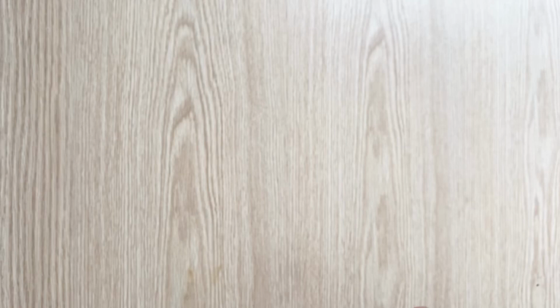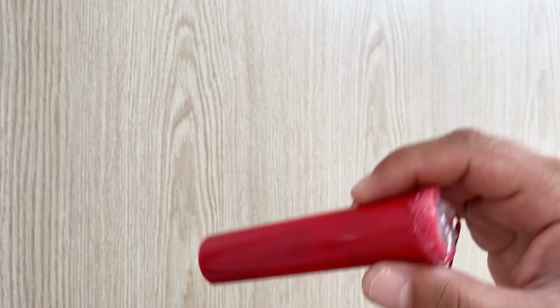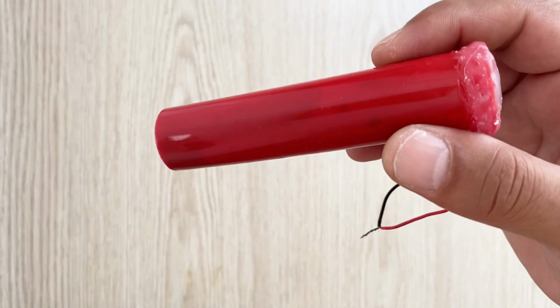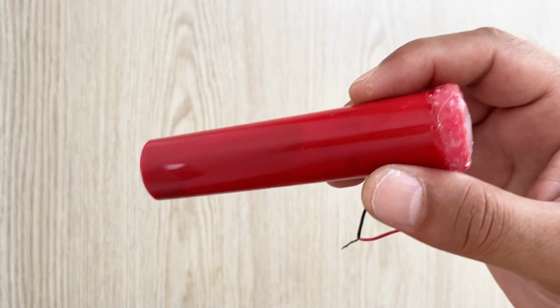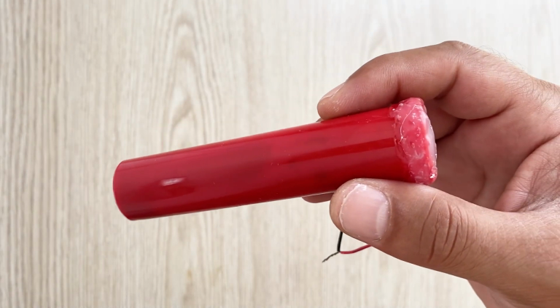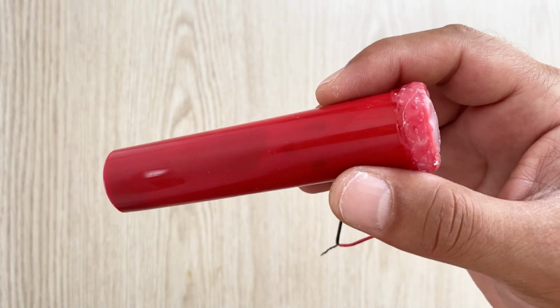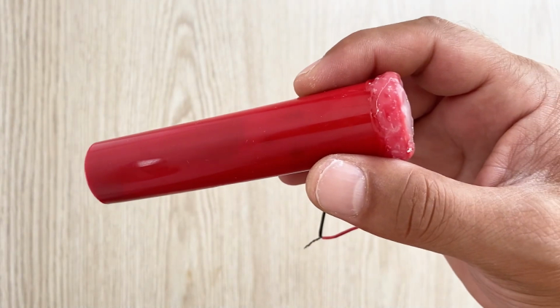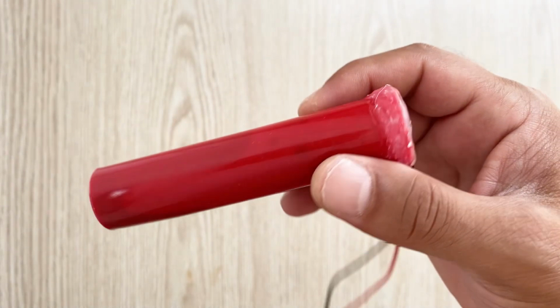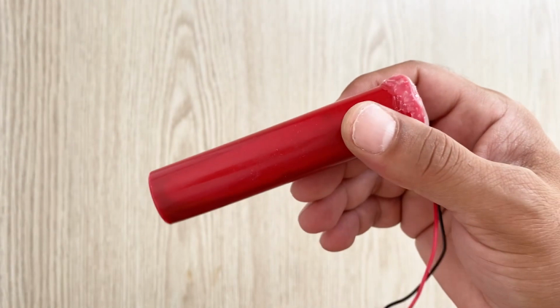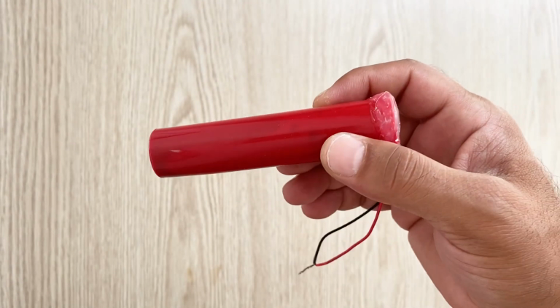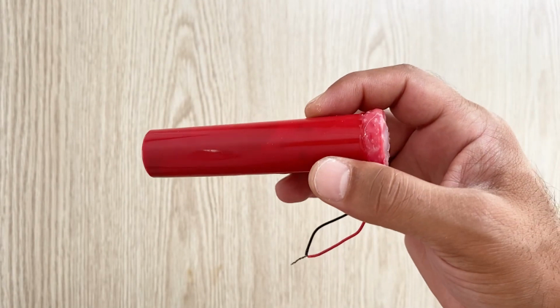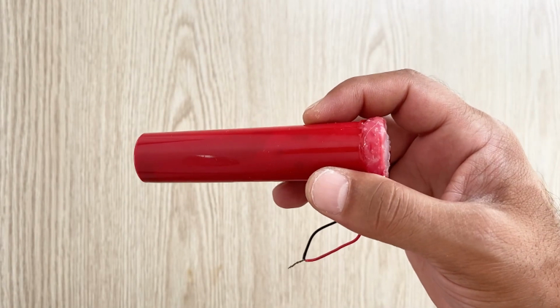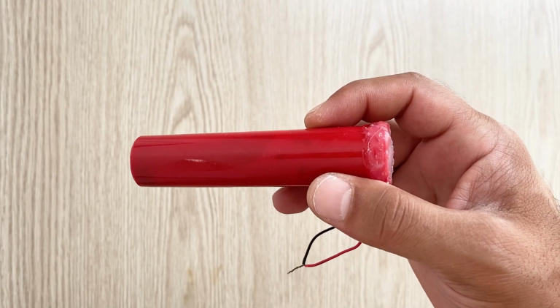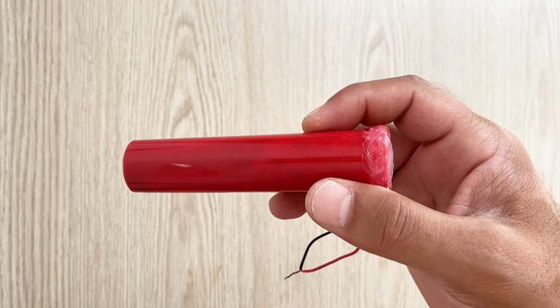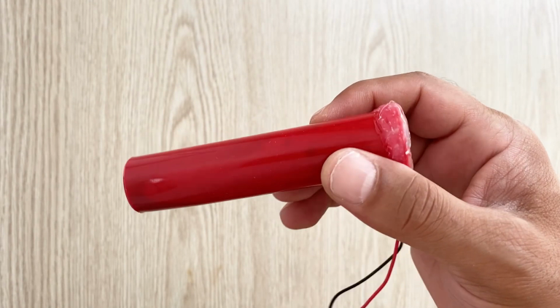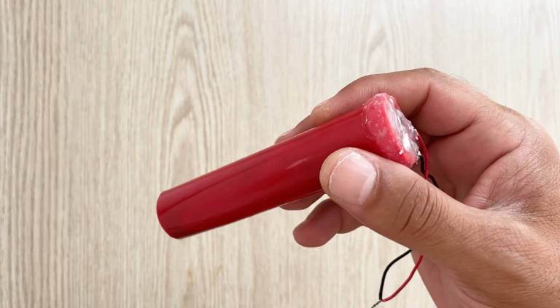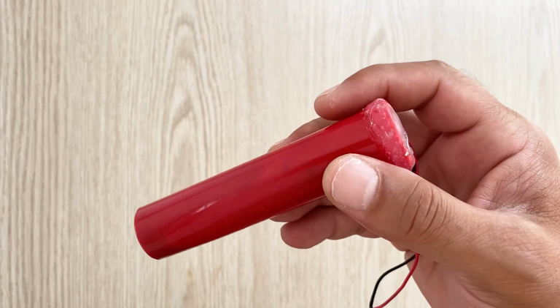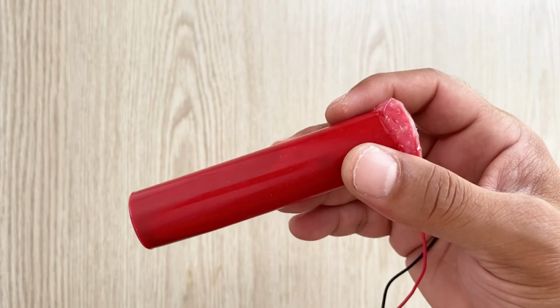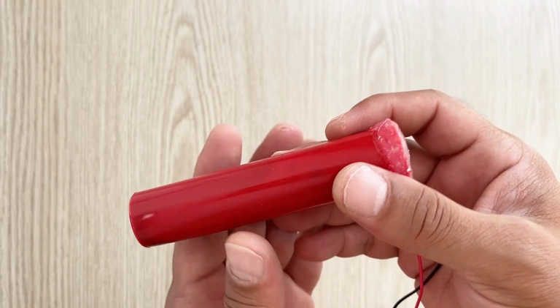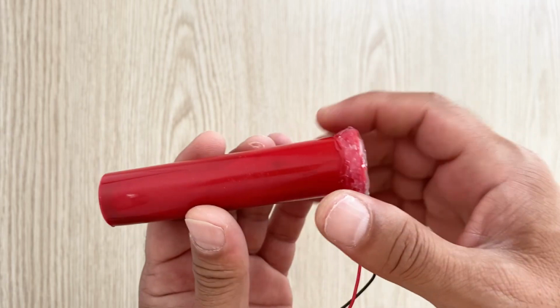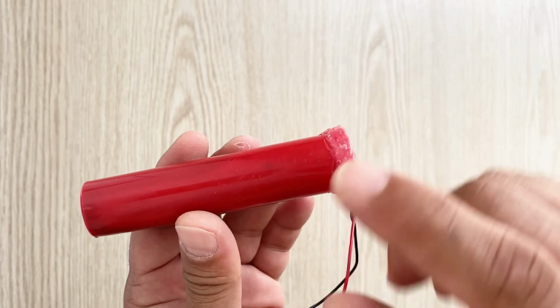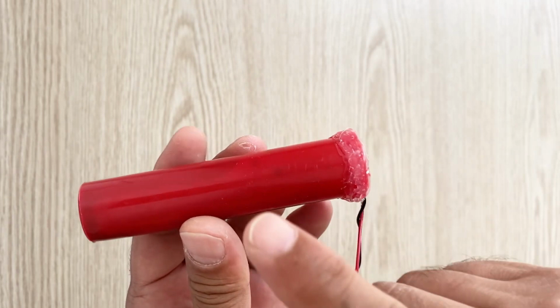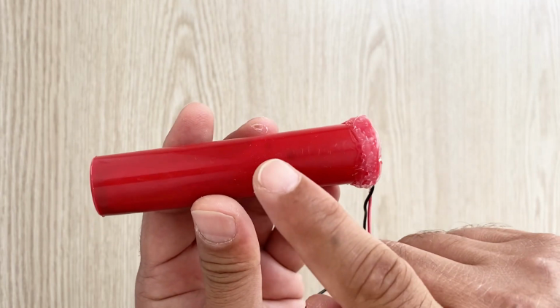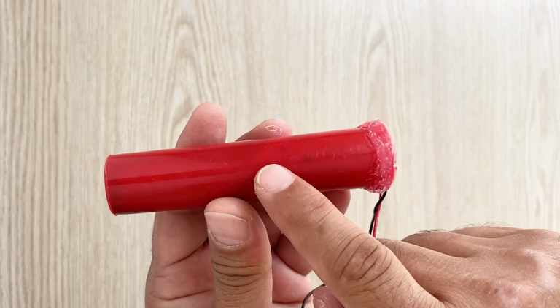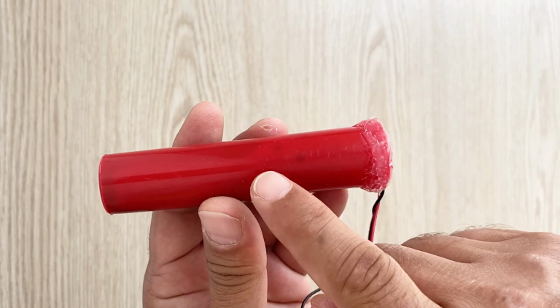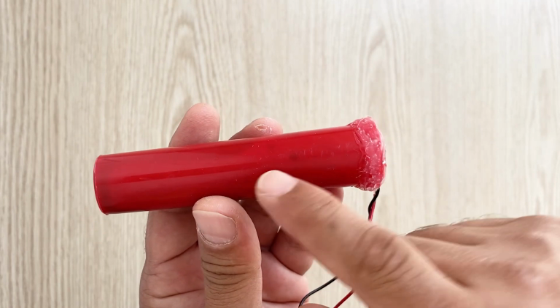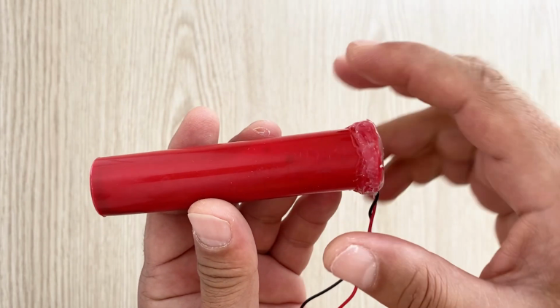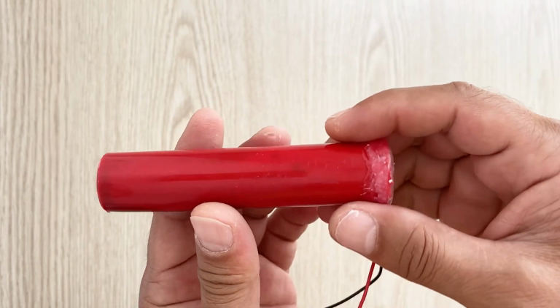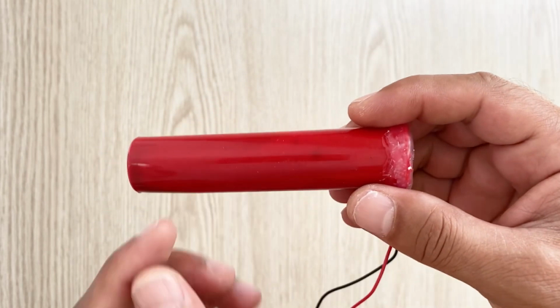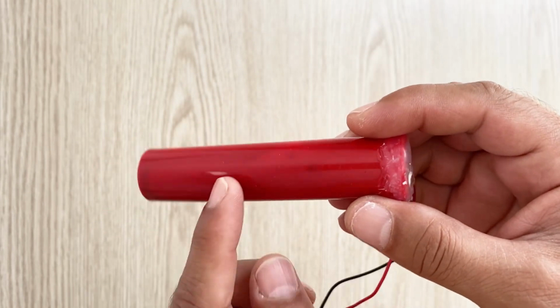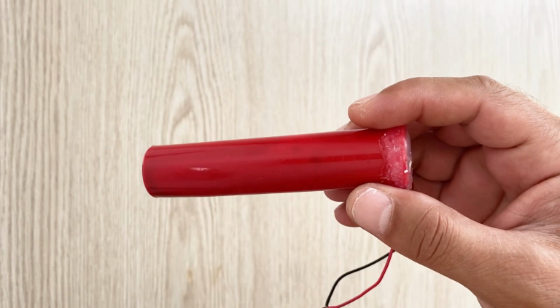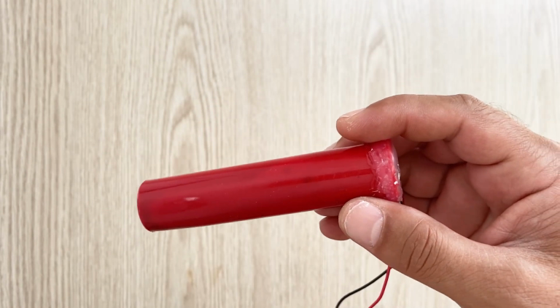Hello my friends, welcome to my channel and I hope you're all fine. In today's video I'm going to introduce my homemade supercapacitor. This is a 100 farad and 1.4 volt homemade supercapacitor.